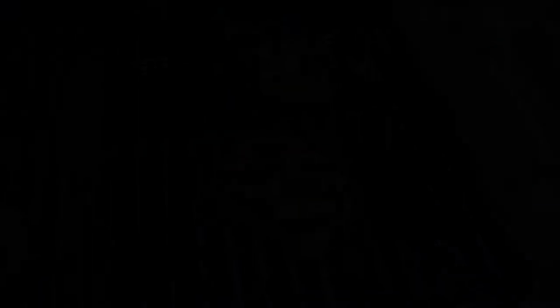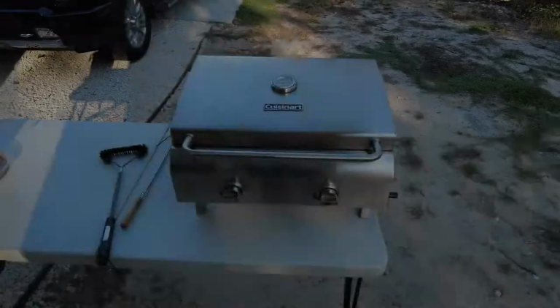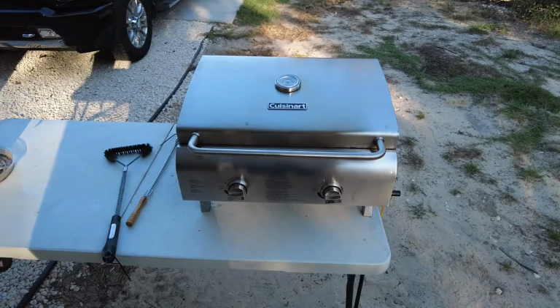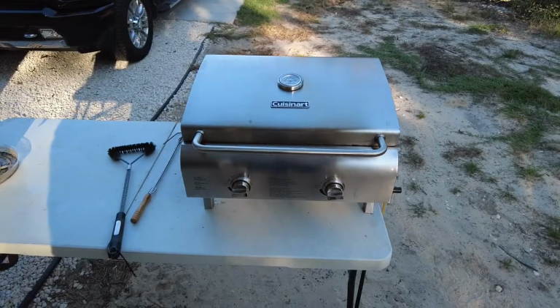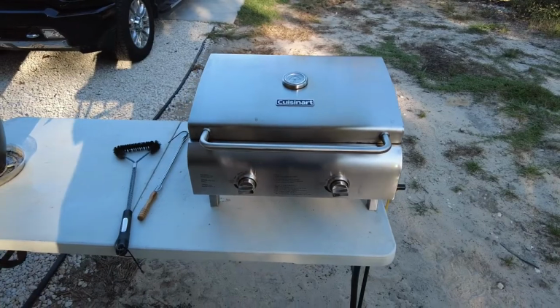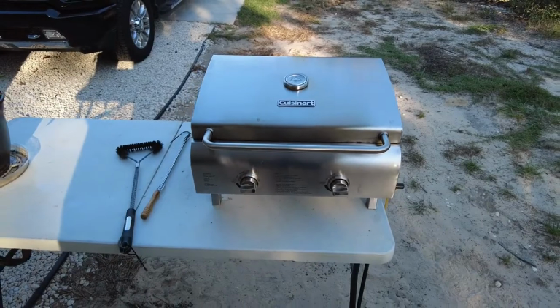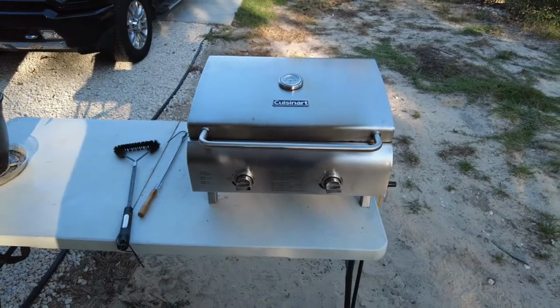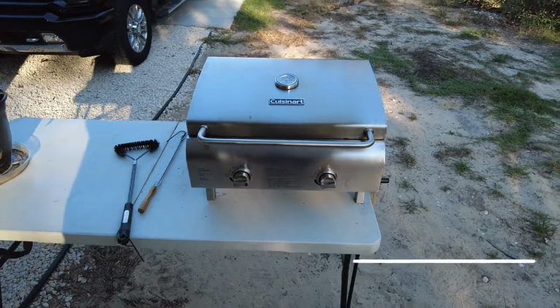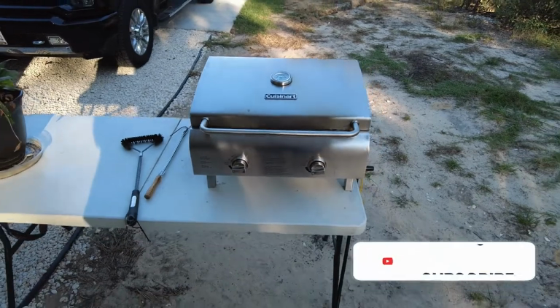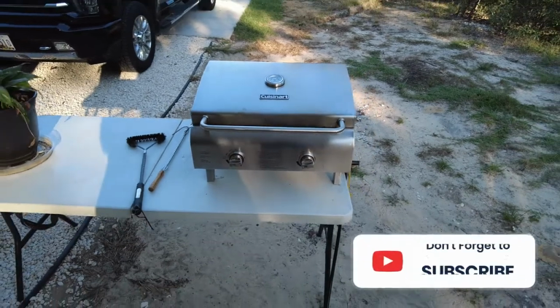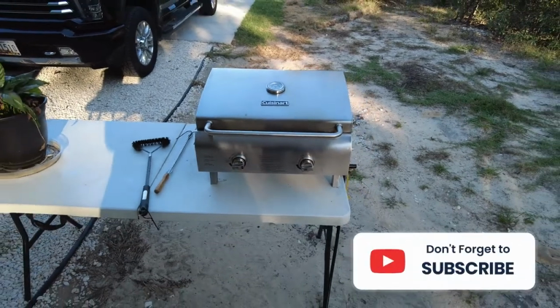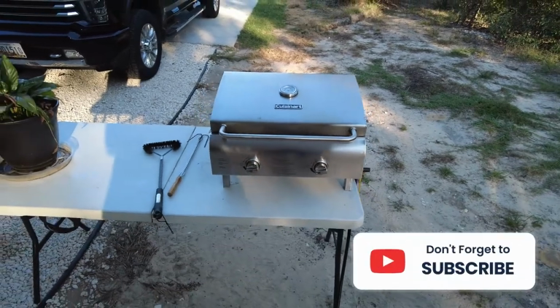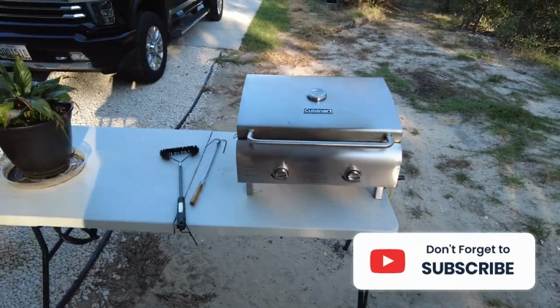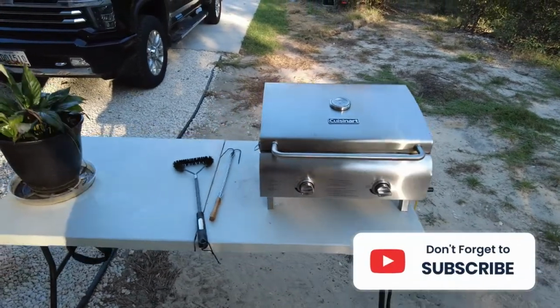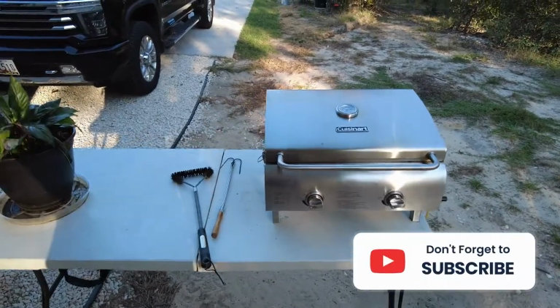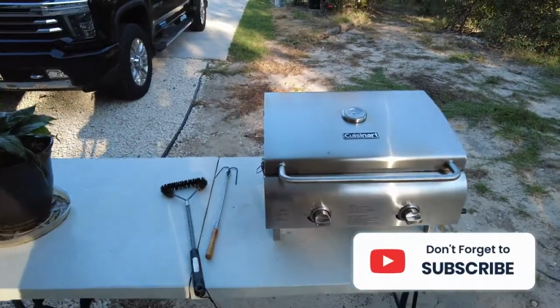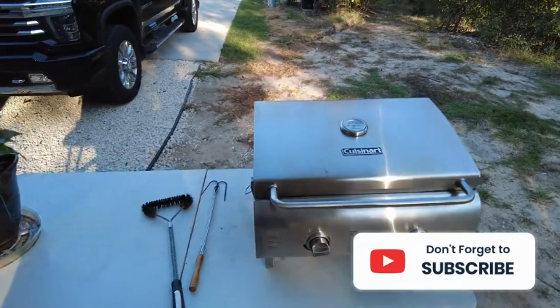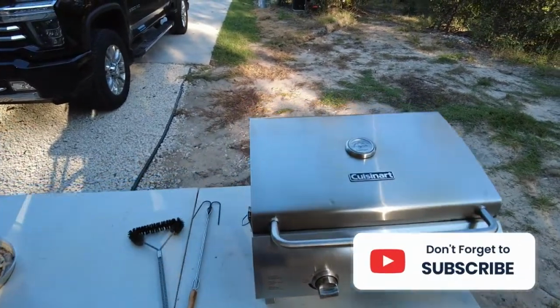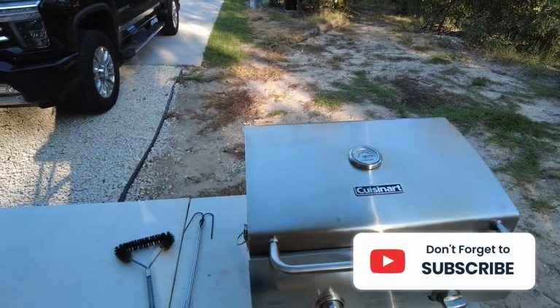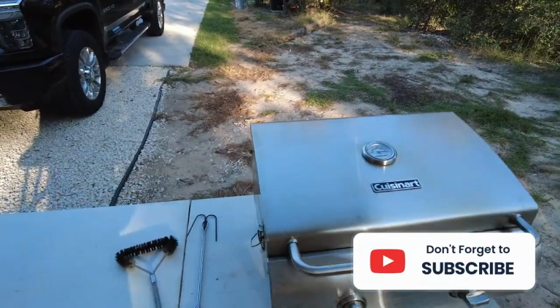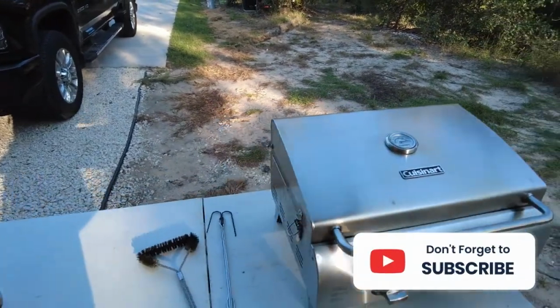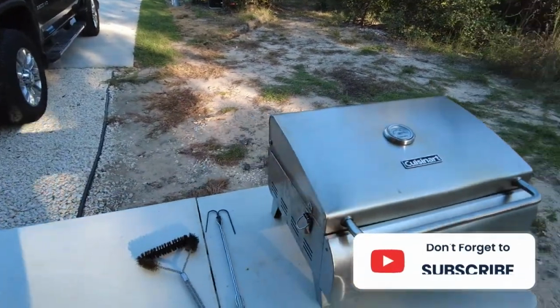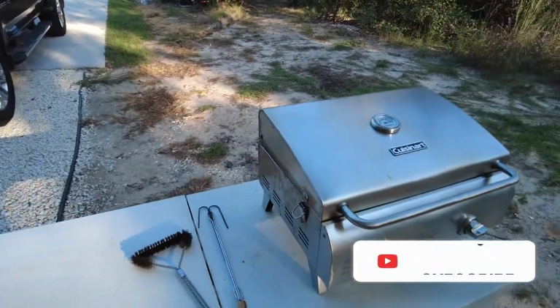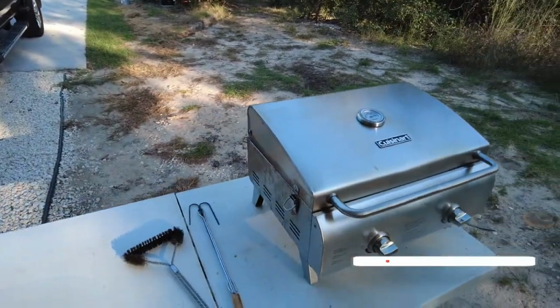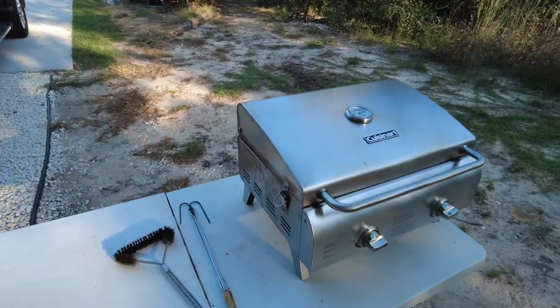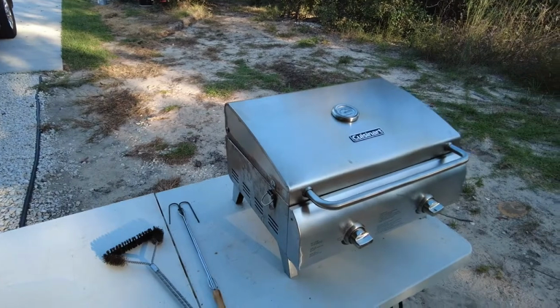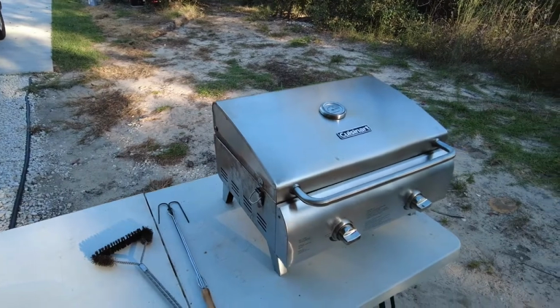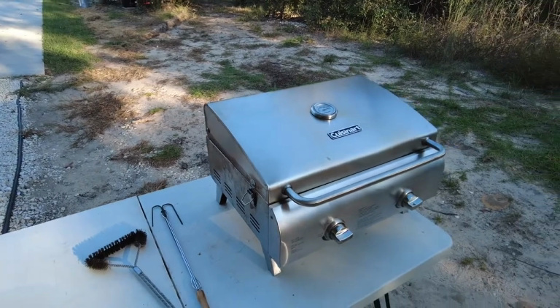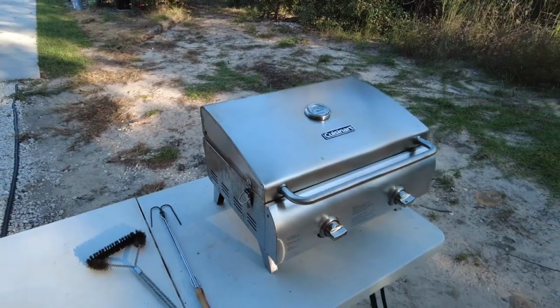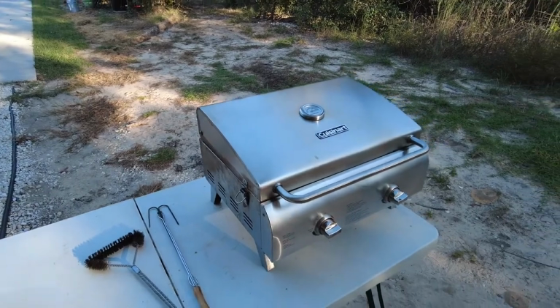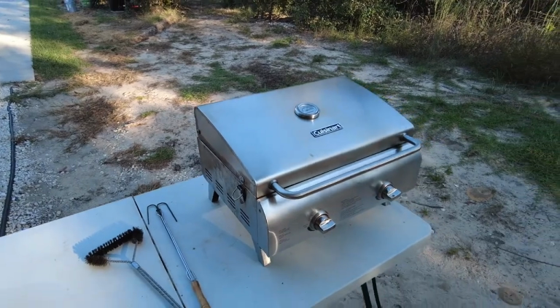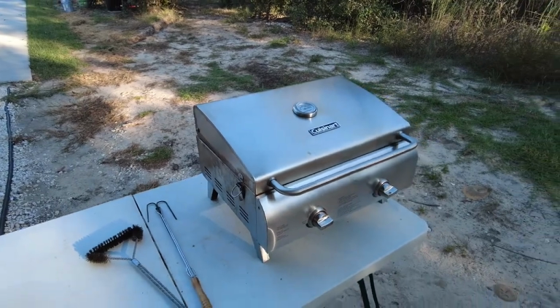Thanks for watching guys. If you're new to the channel, please be sure to hit that subscribe button, and don't forget to hit the notification bell to get notified of new videos when they become available. Thanks for watching.